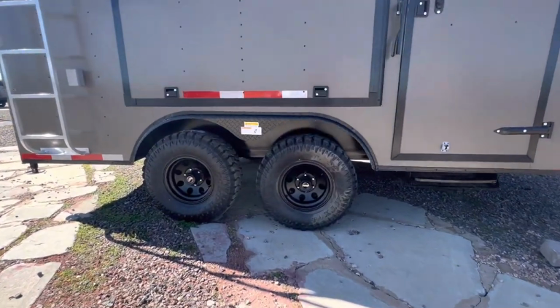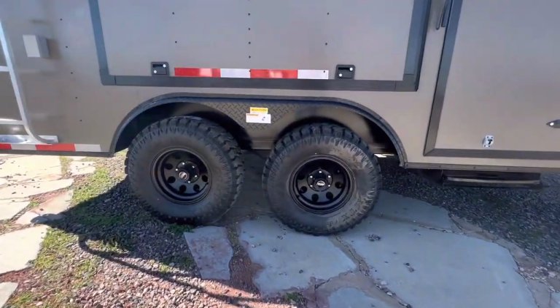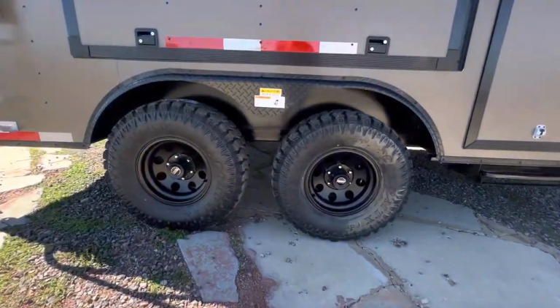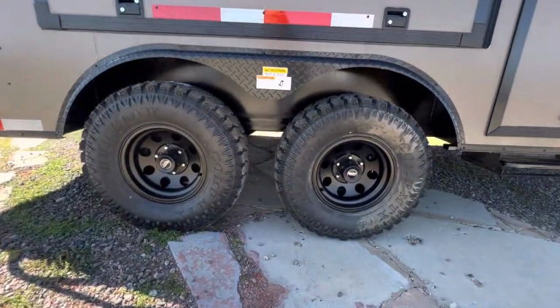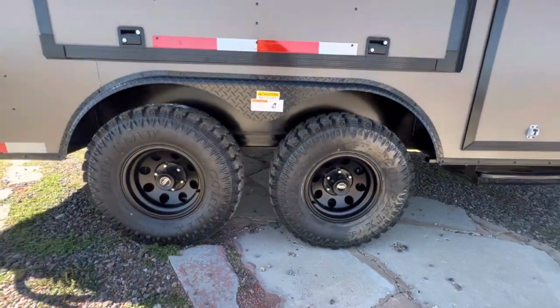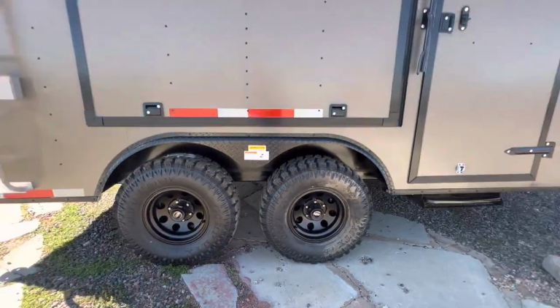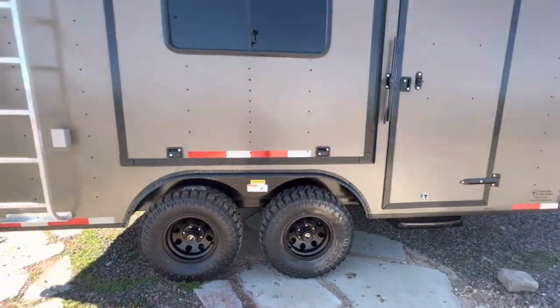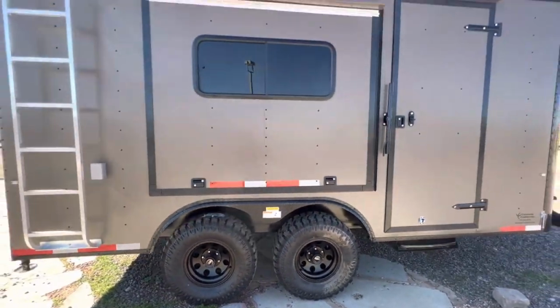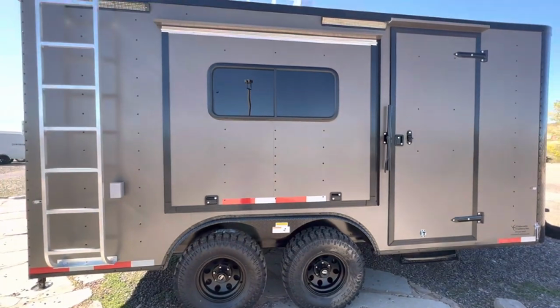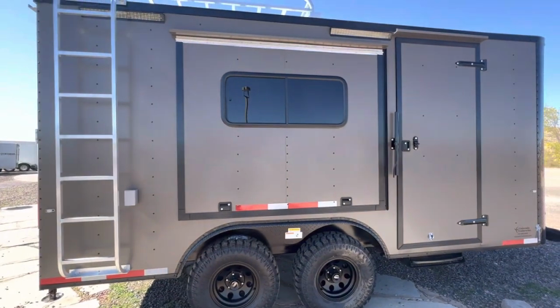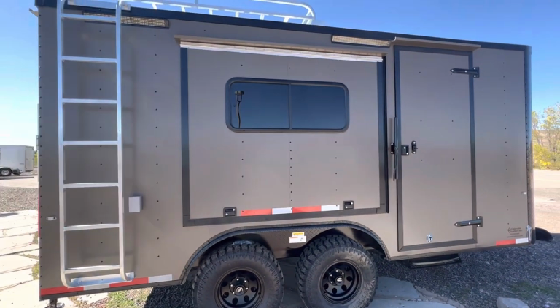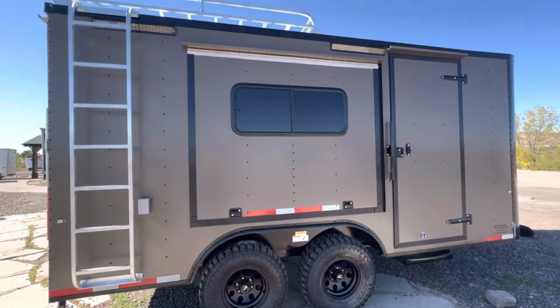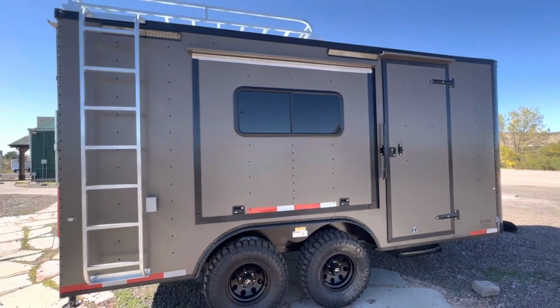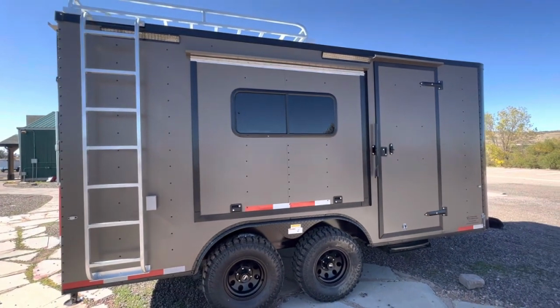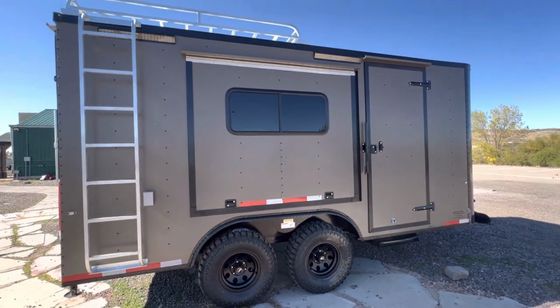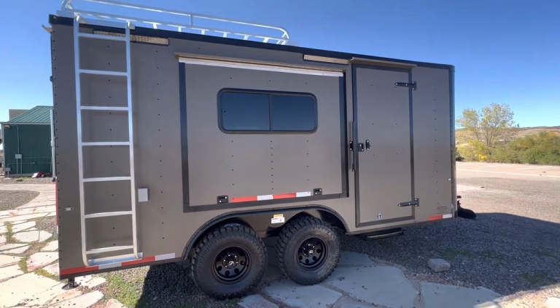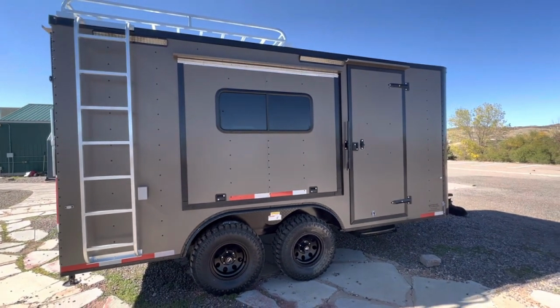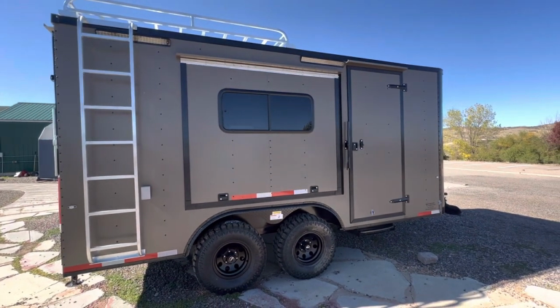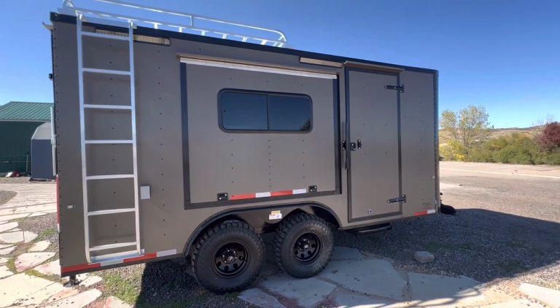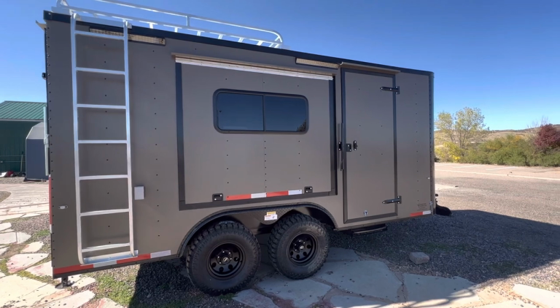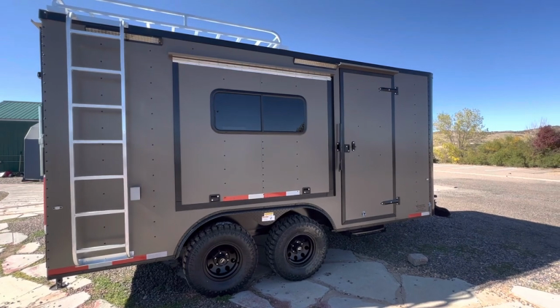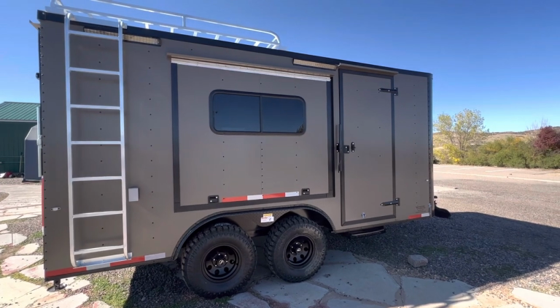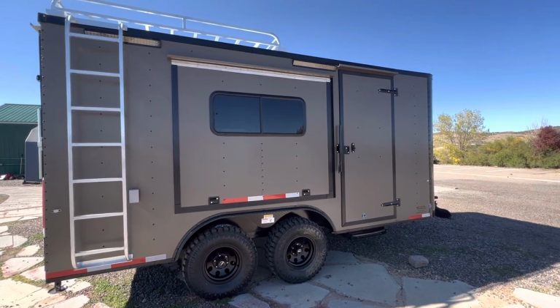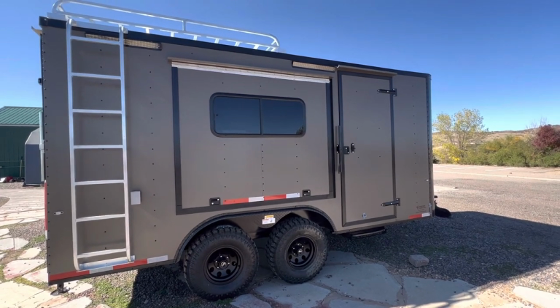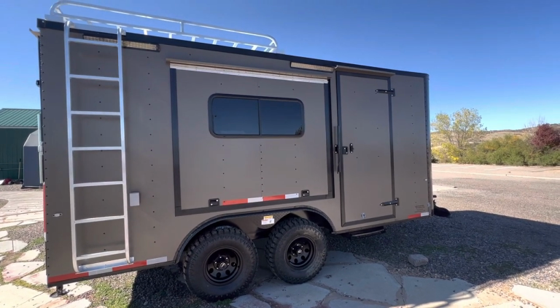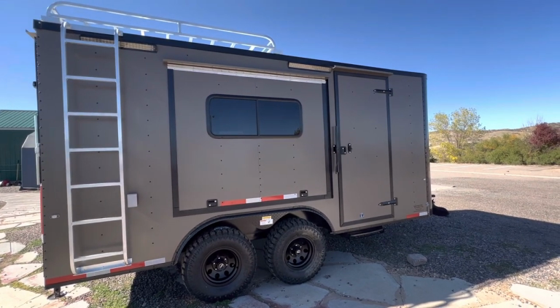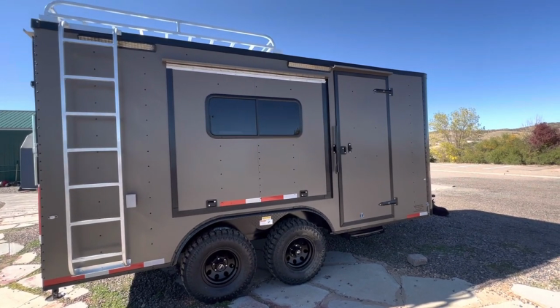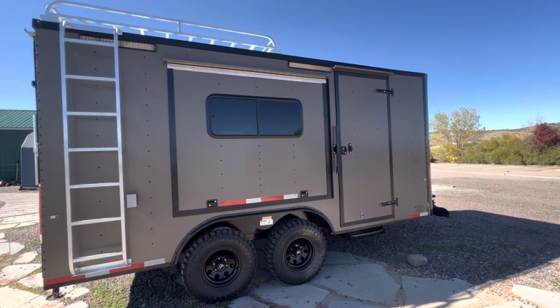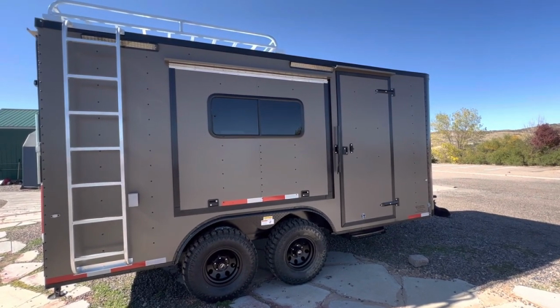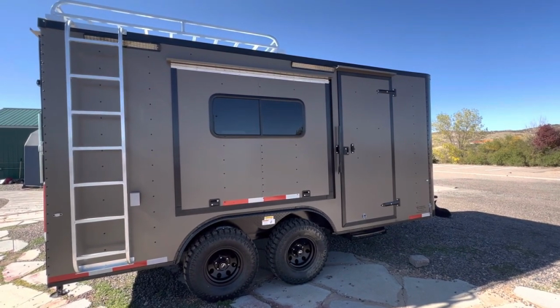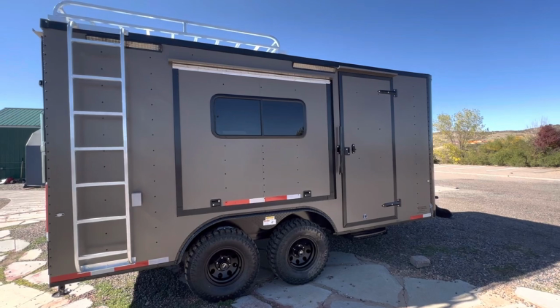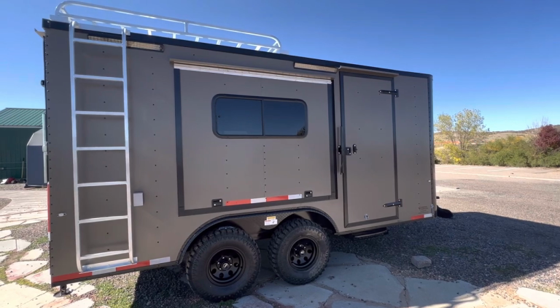We also have a huge awning door — this is a five by six awning door. This is a great escape door; we love it just to open up the trailer, see the view where we are, and enjoy the fresh air.